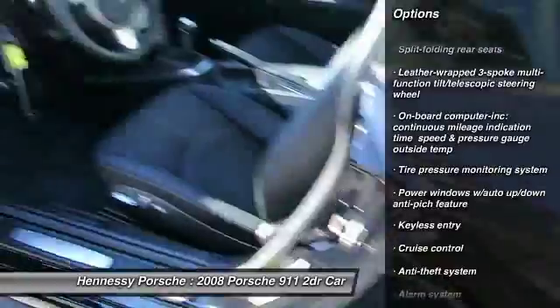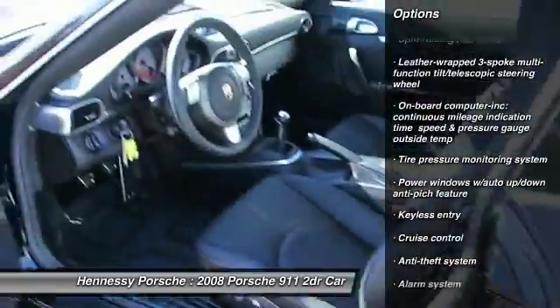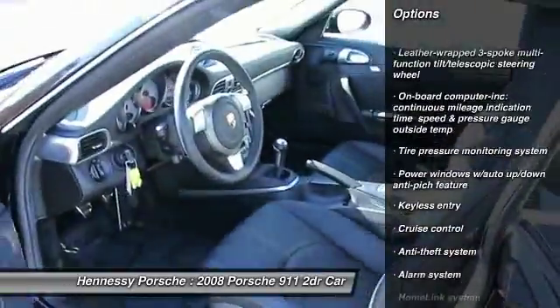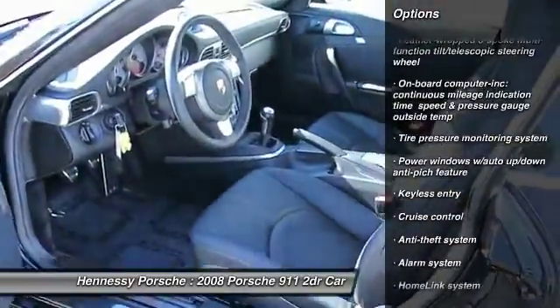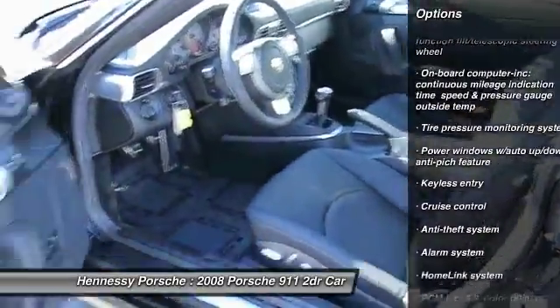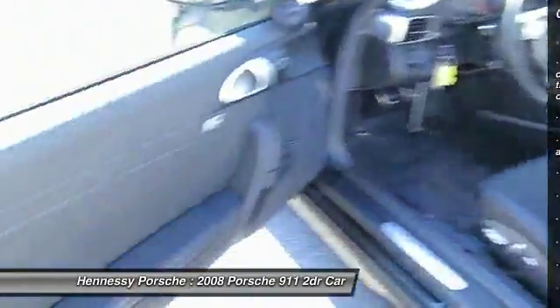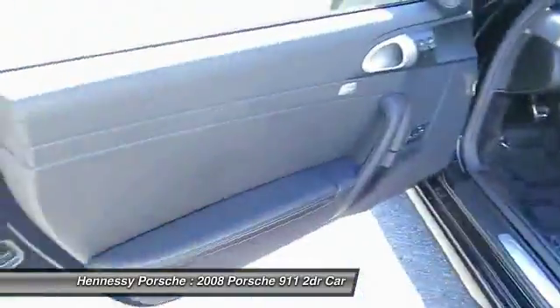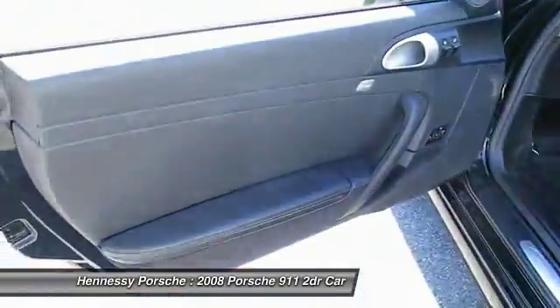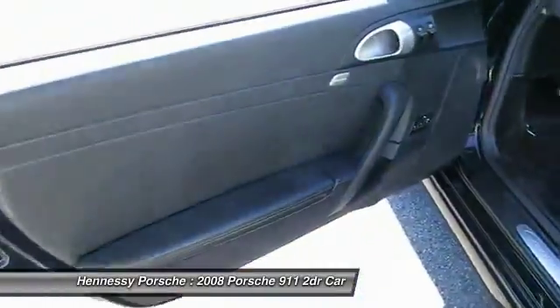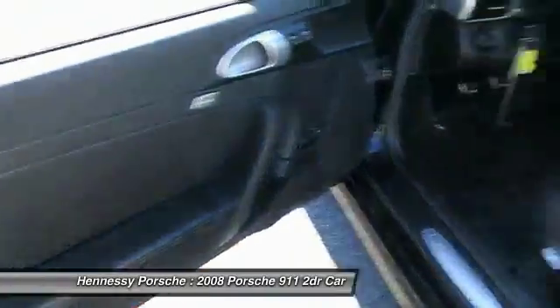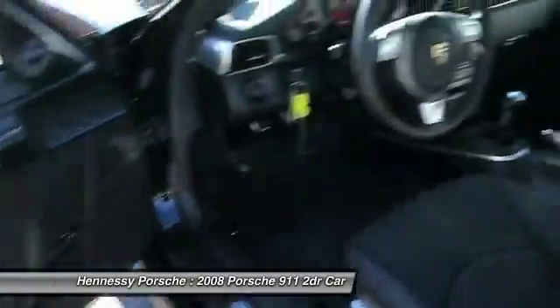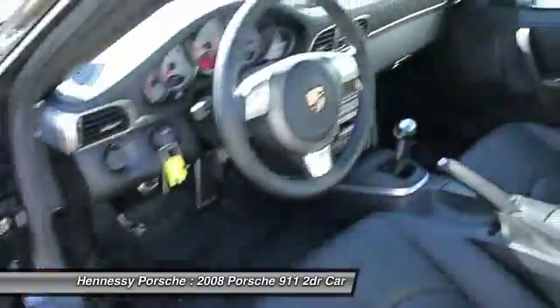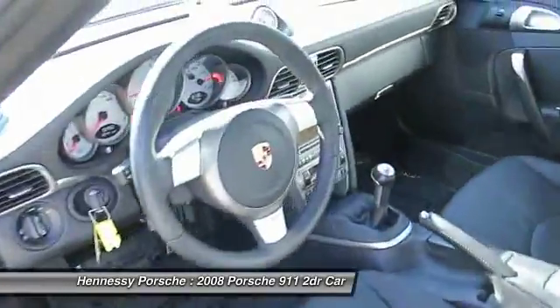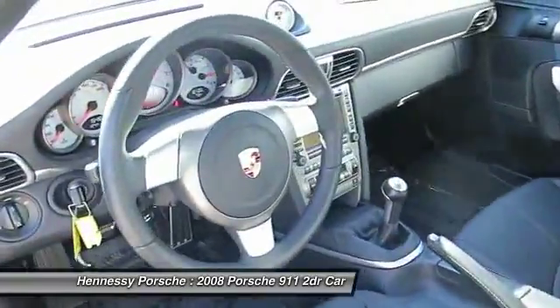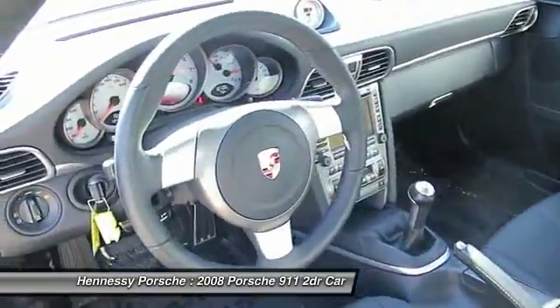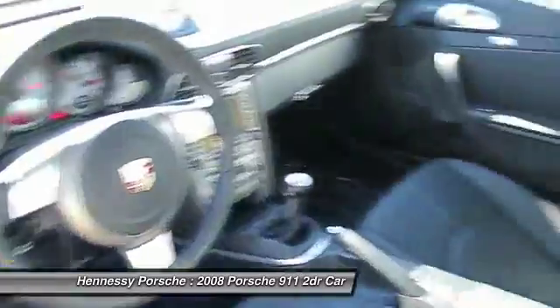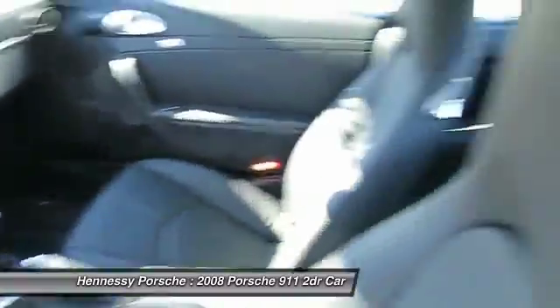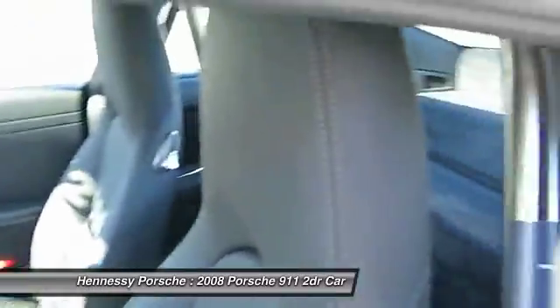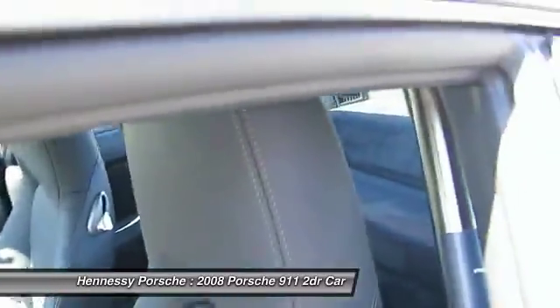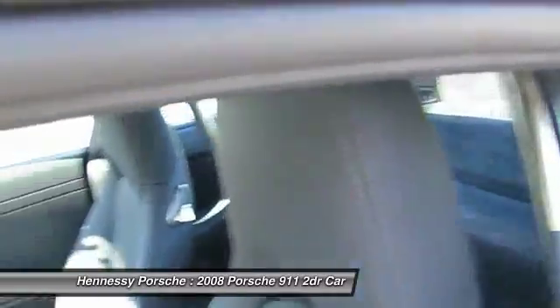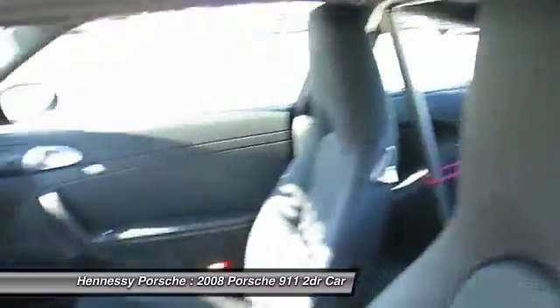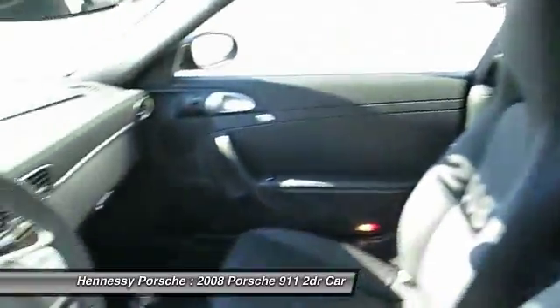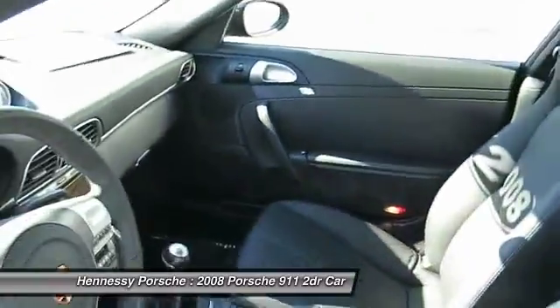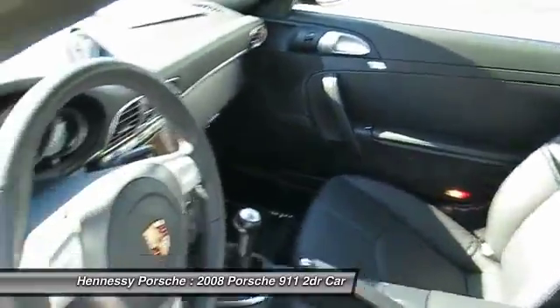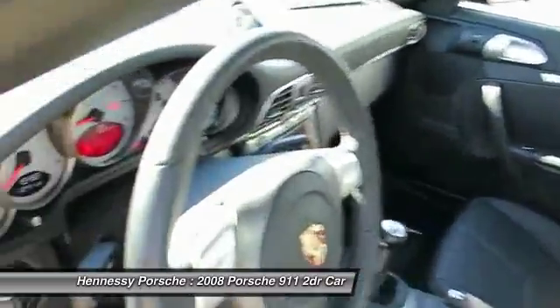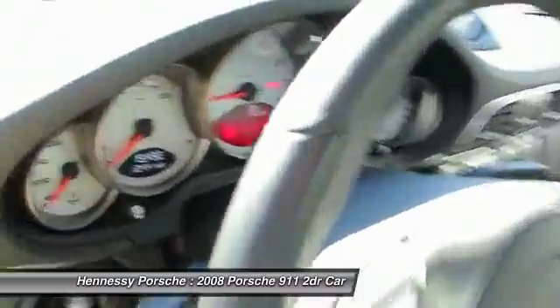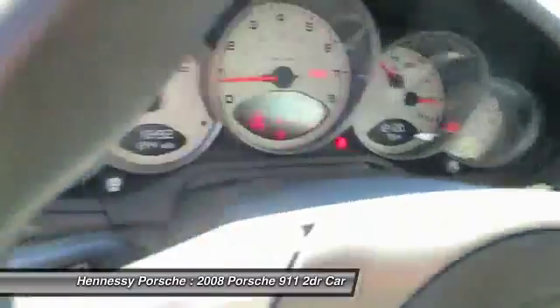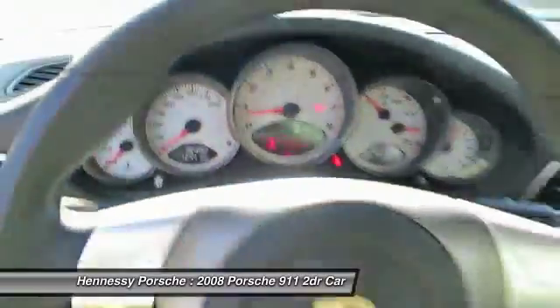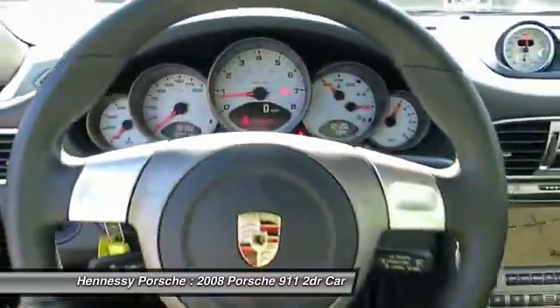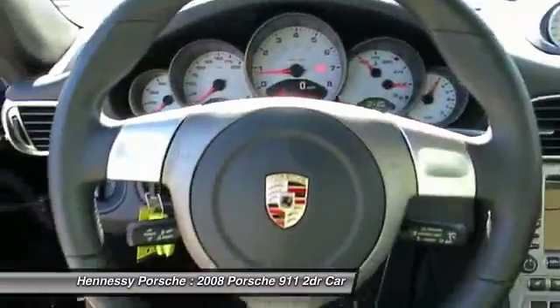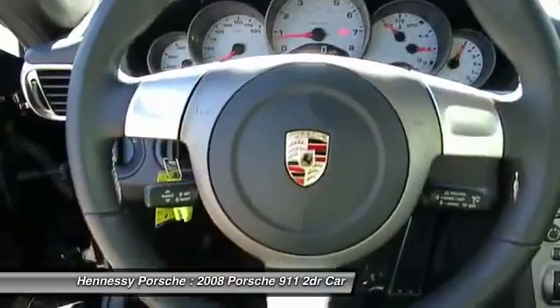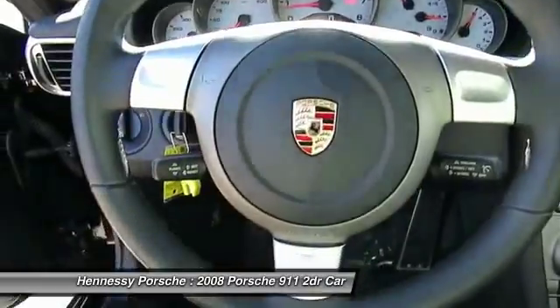Side airbag, keyless entry, AM FM stereo with CD player and MP3 WMA capability, power tilt sliding sunroof, and leather wrapped steering wheel.